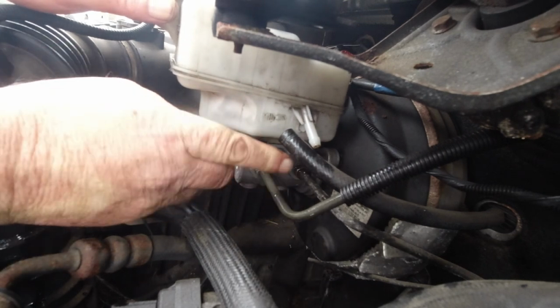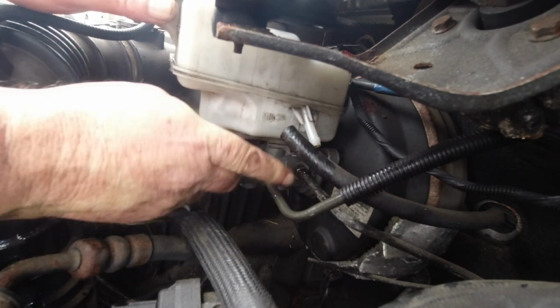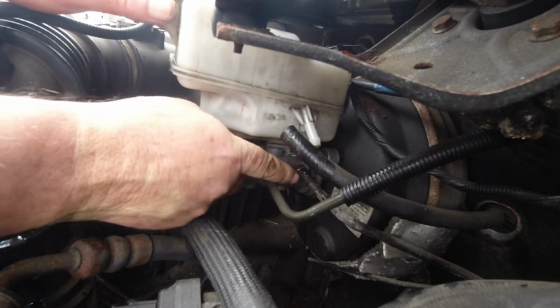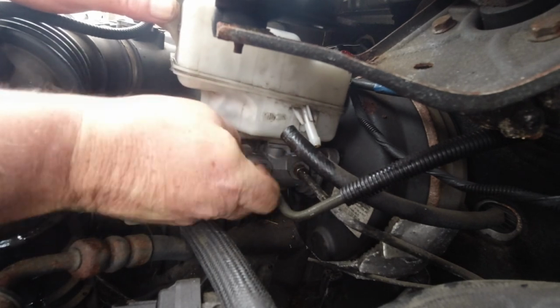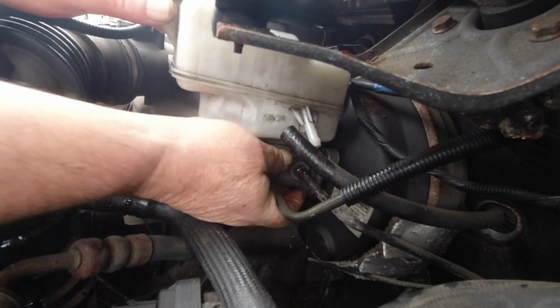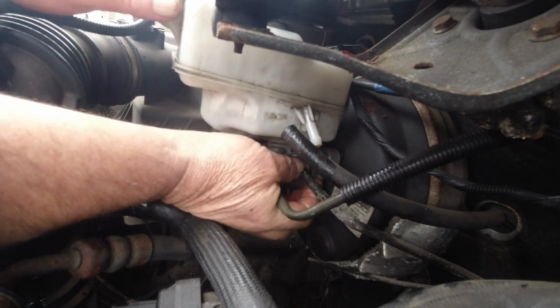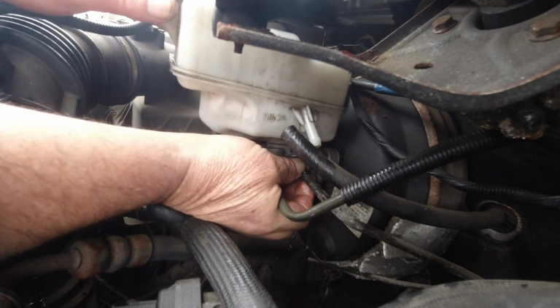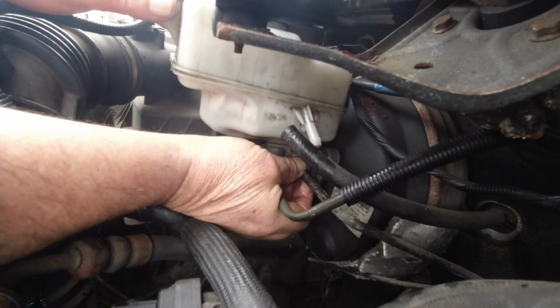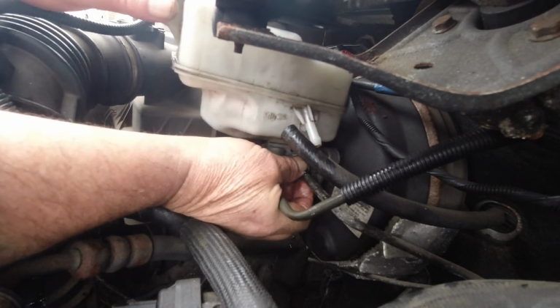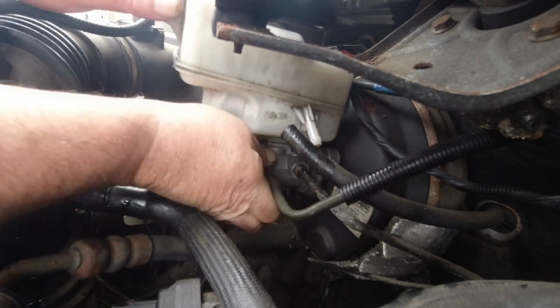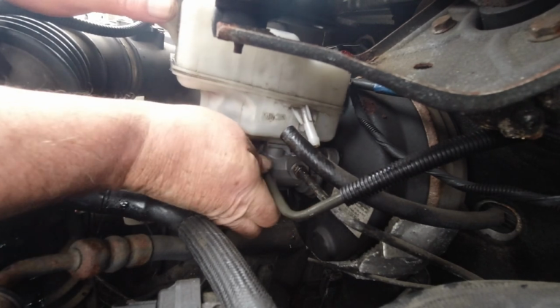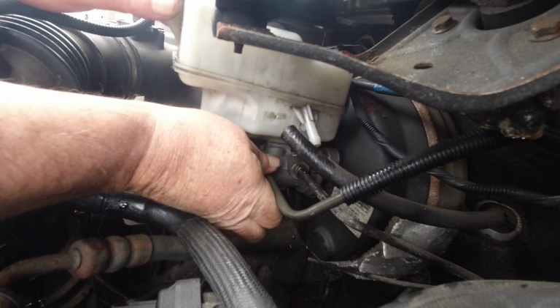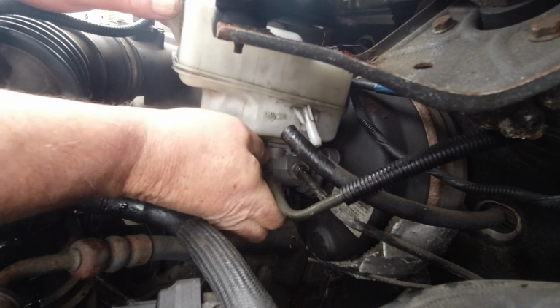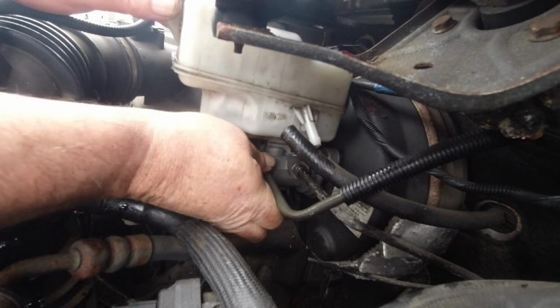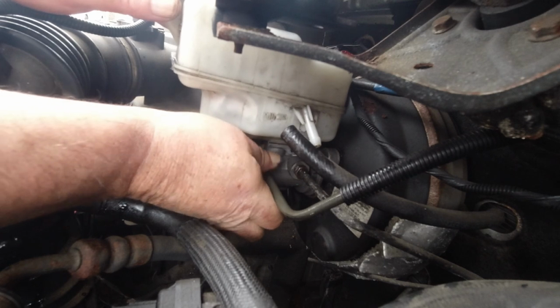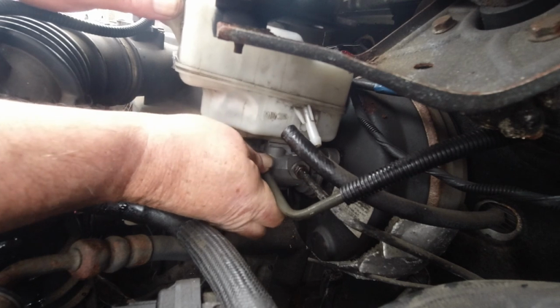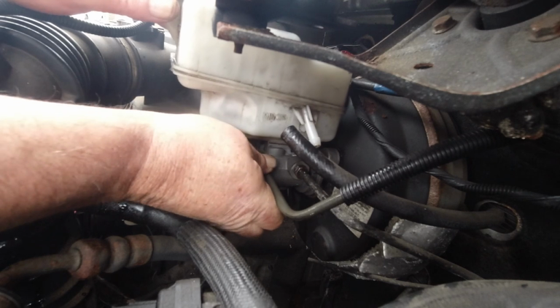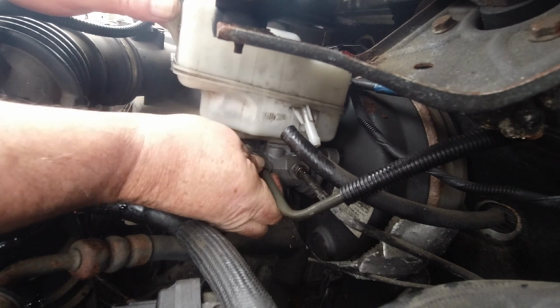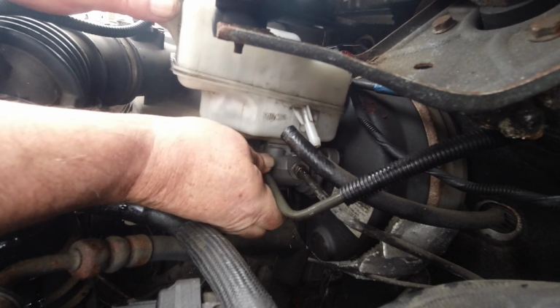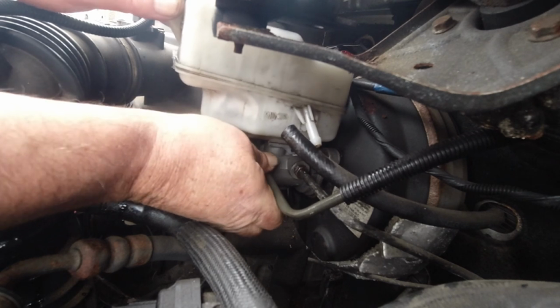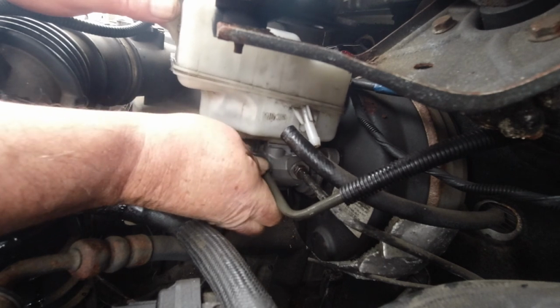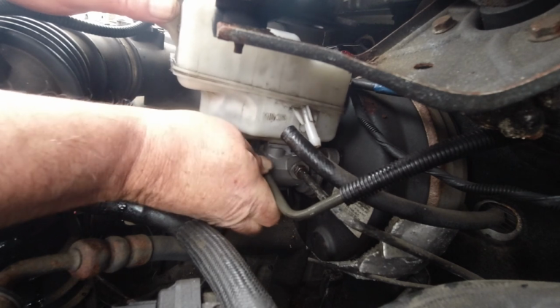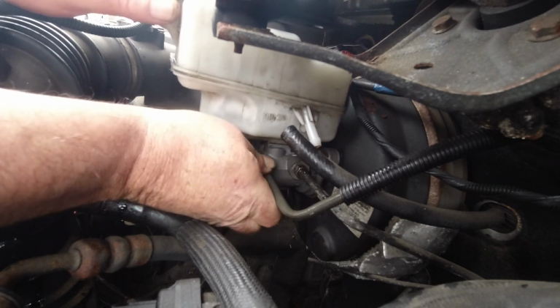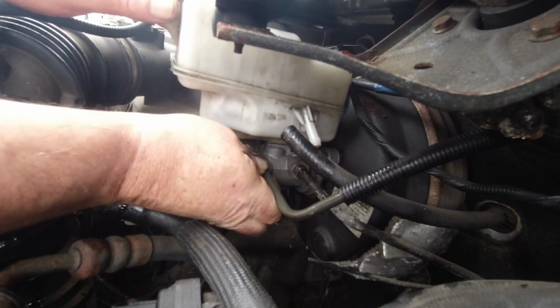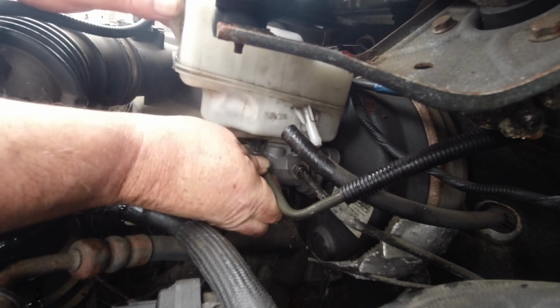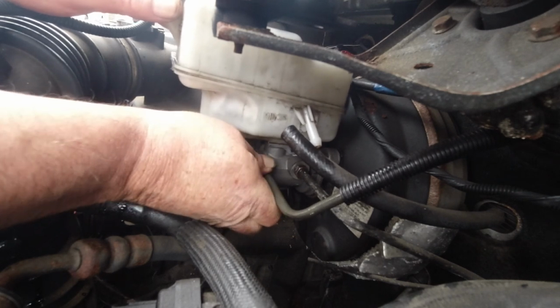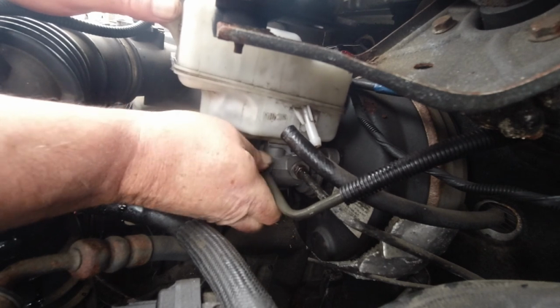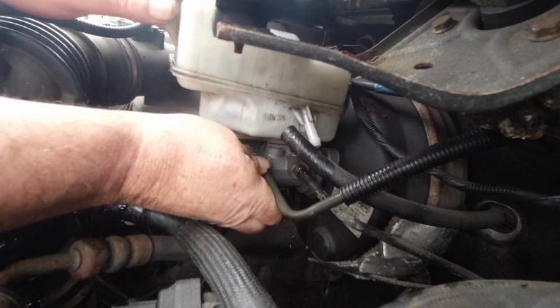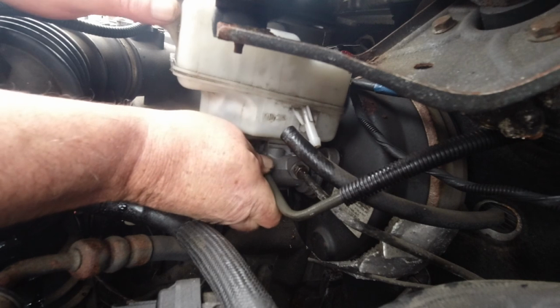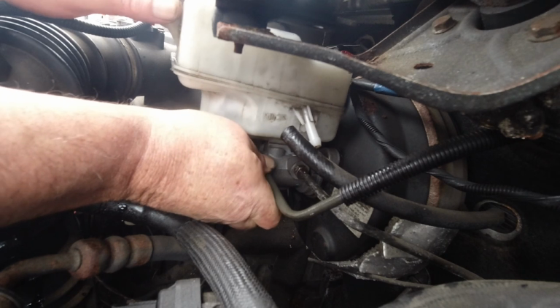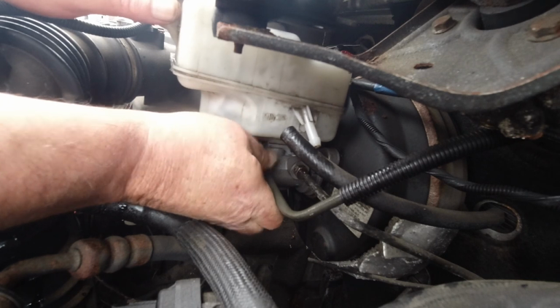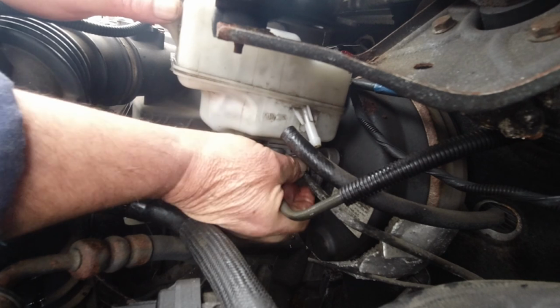The brake pipes are 13mm, and the two nuts that hold it to the servo are also 13mm - half inch in old money.